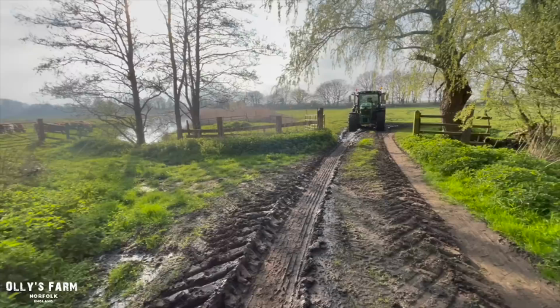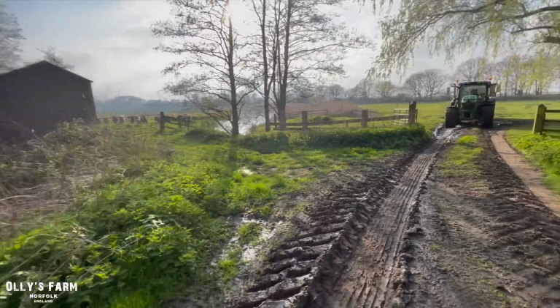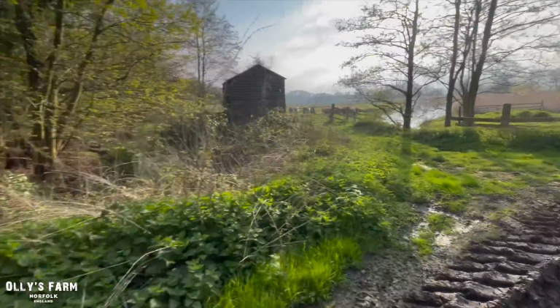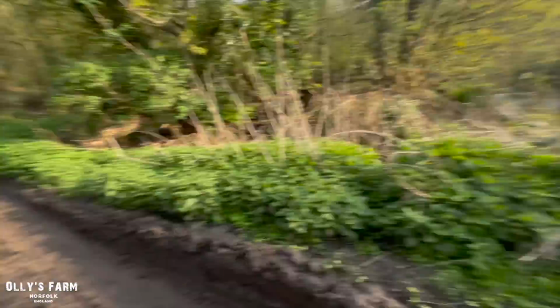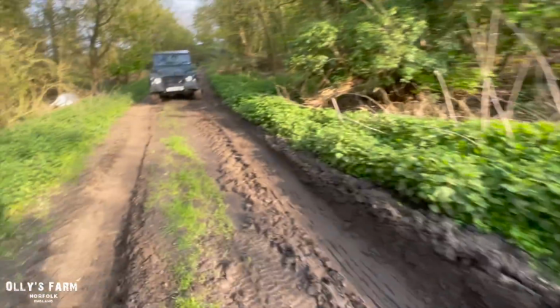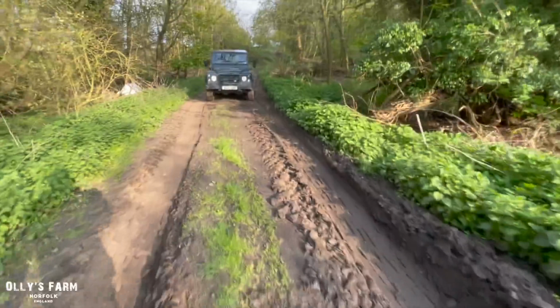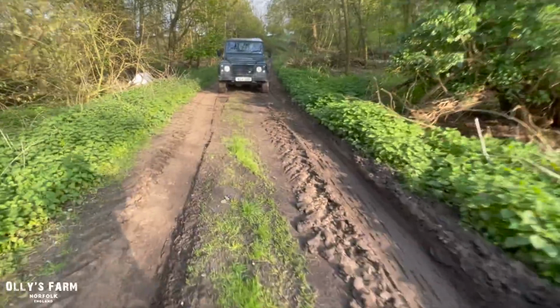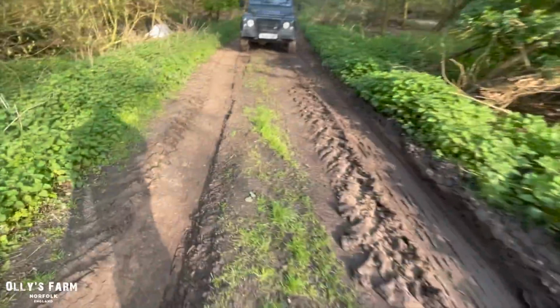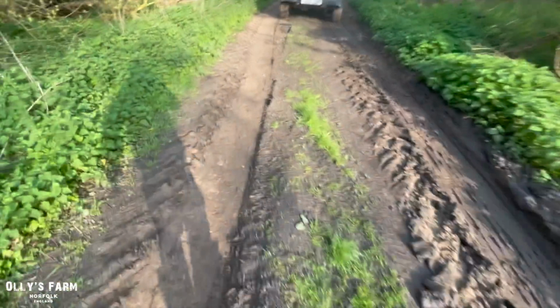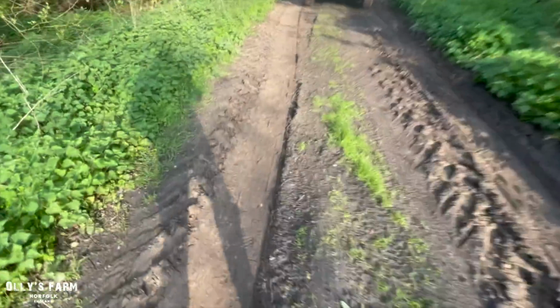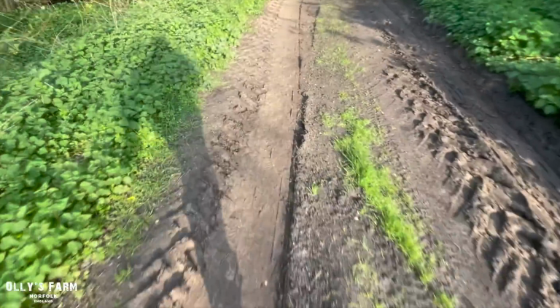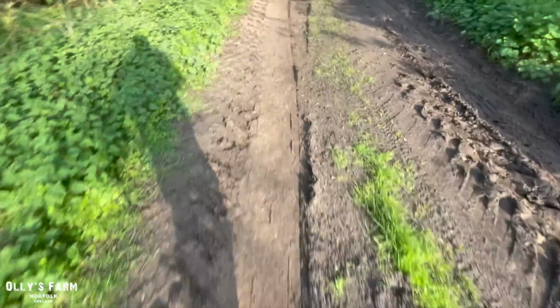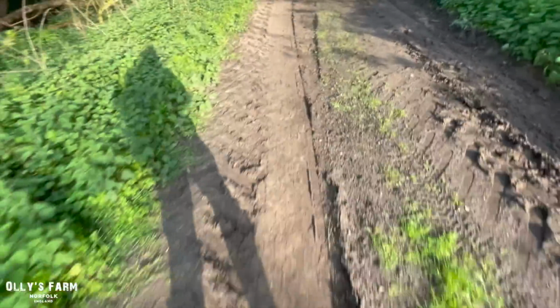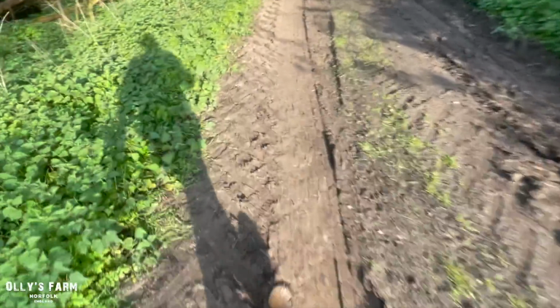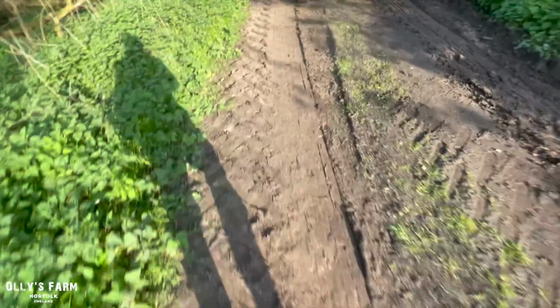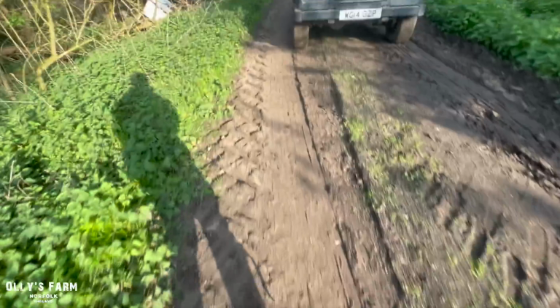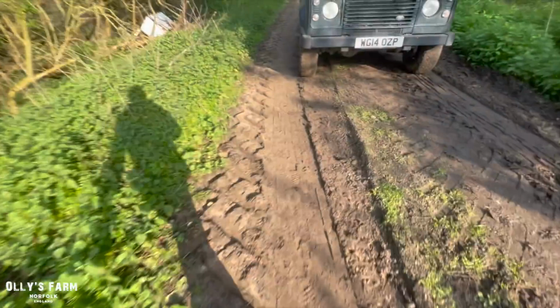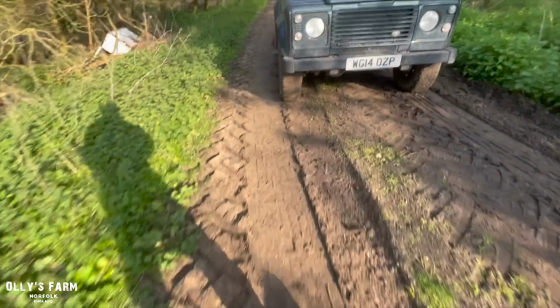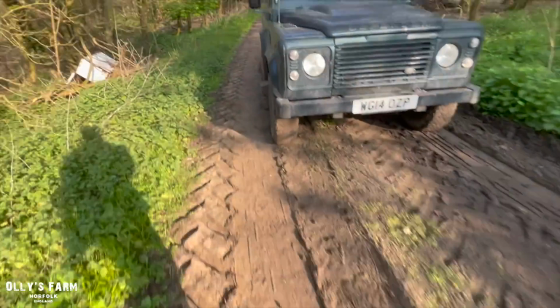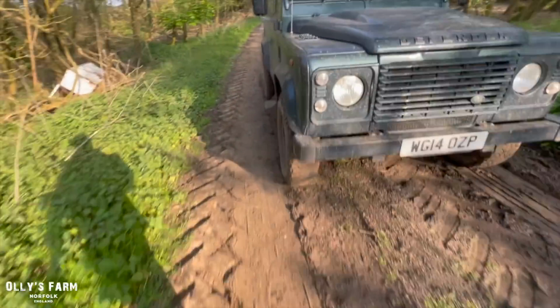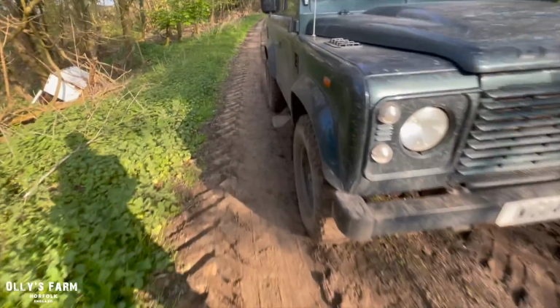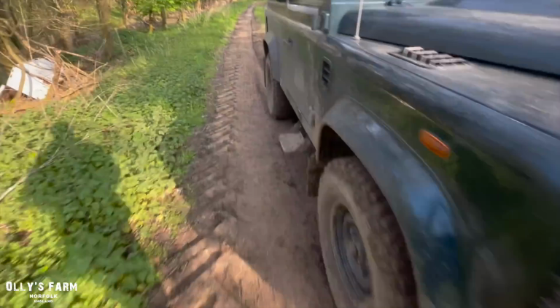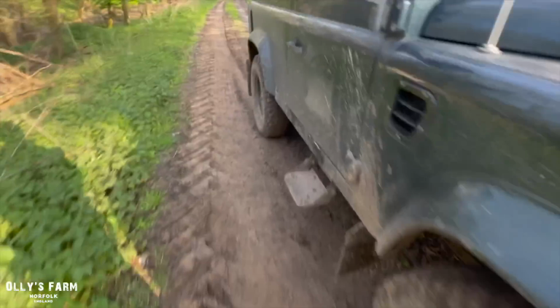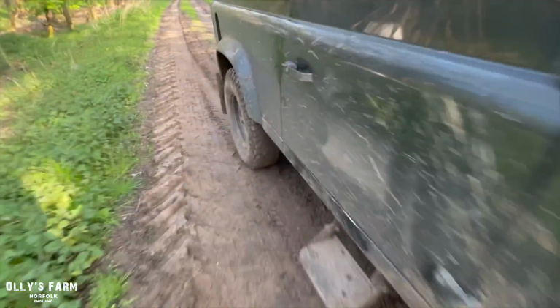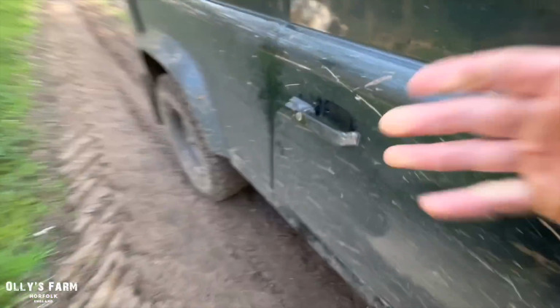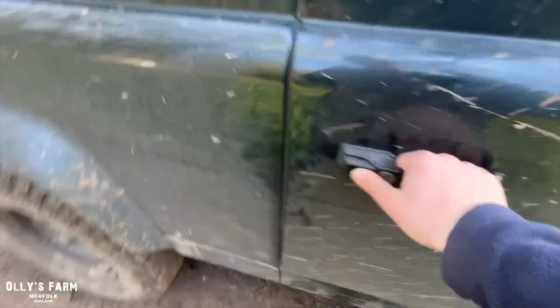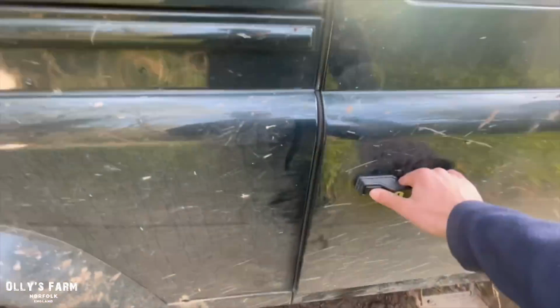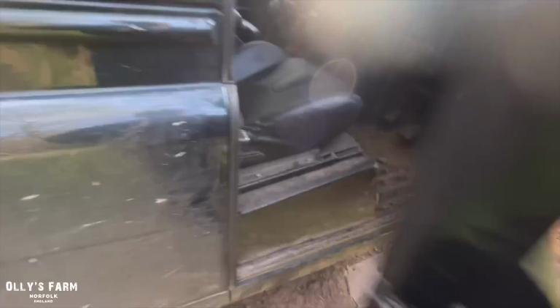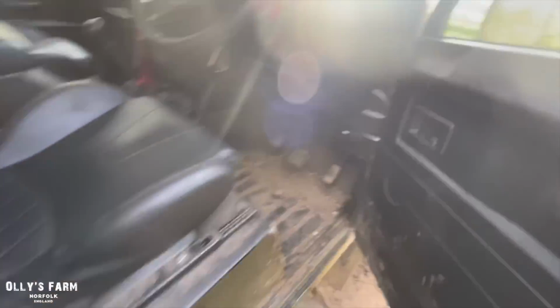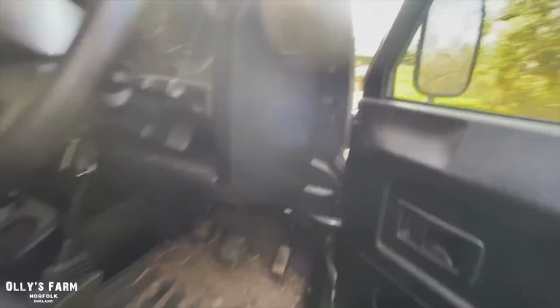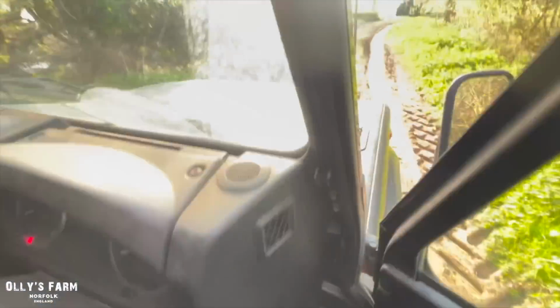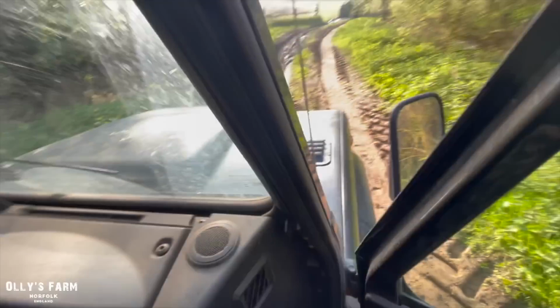It's down there, but someone's left the Defender in the way, so I've got to move it out of the way to then get the tractor out, and we can head off home Friday evening. Might have a Chinese tonight — yeah, I think we'll have a Chinese.